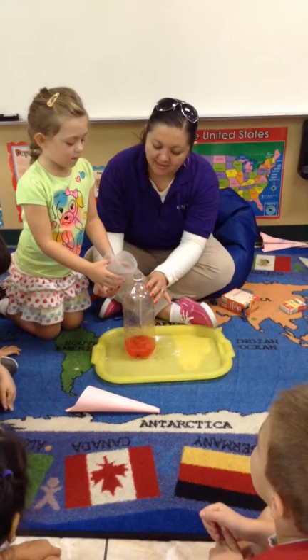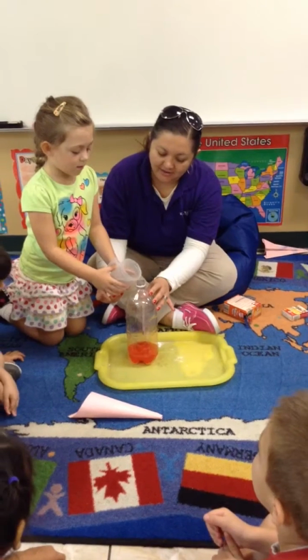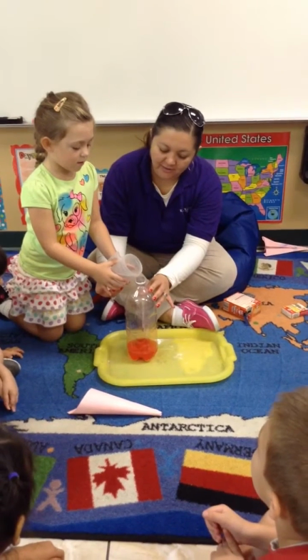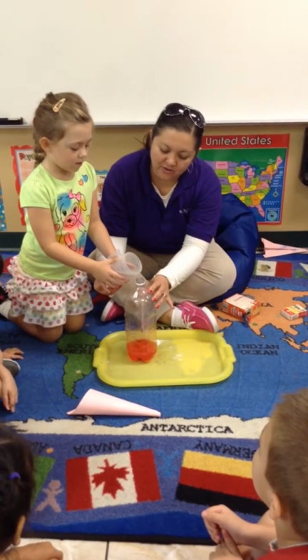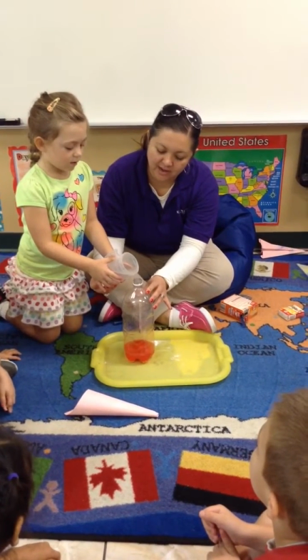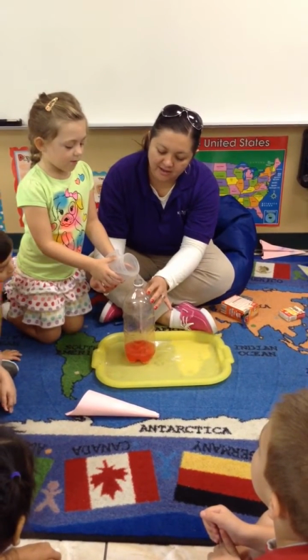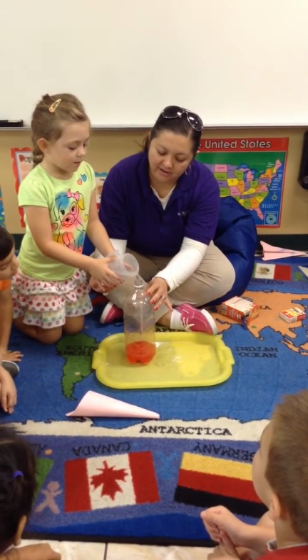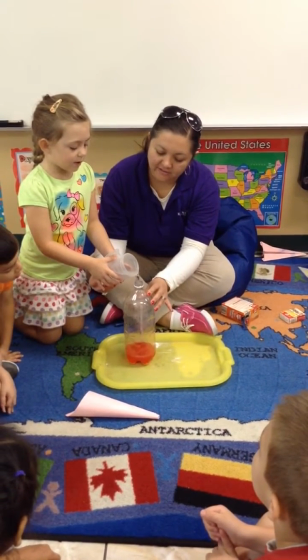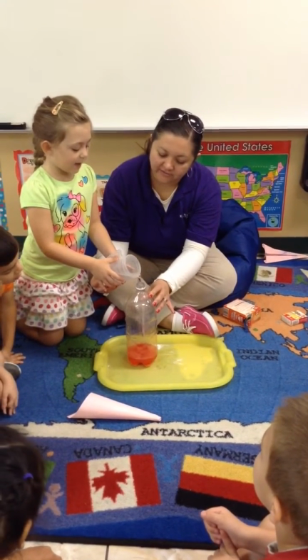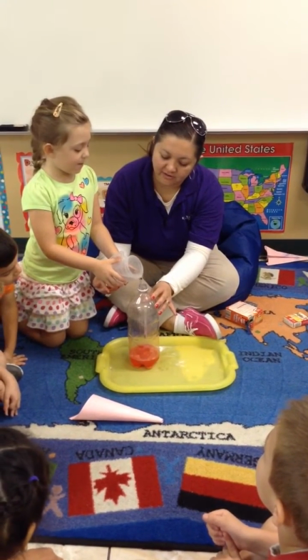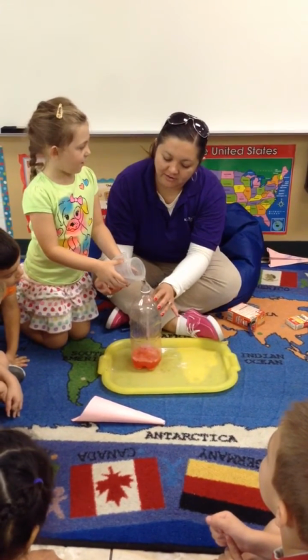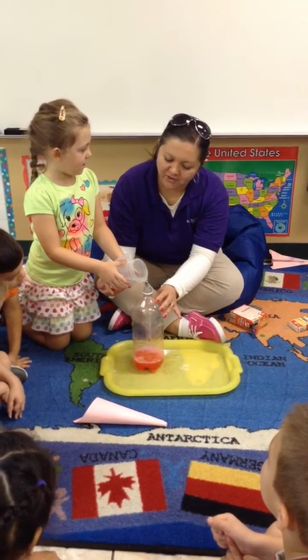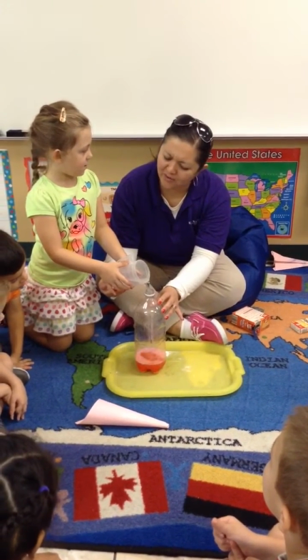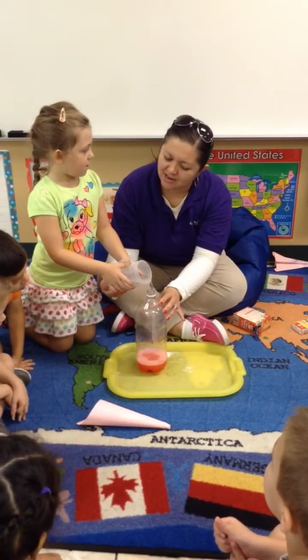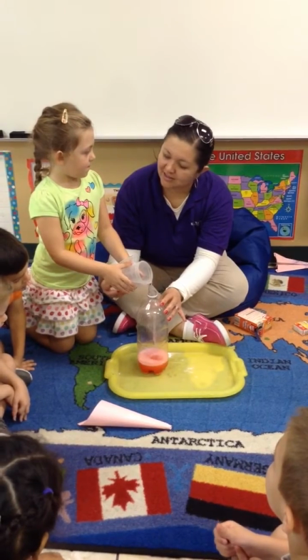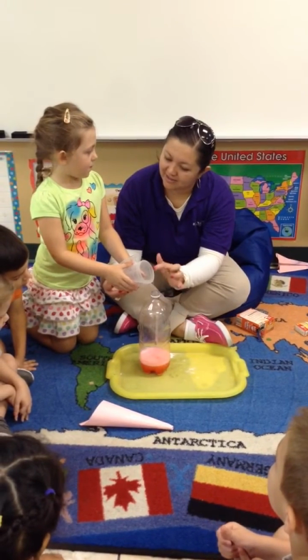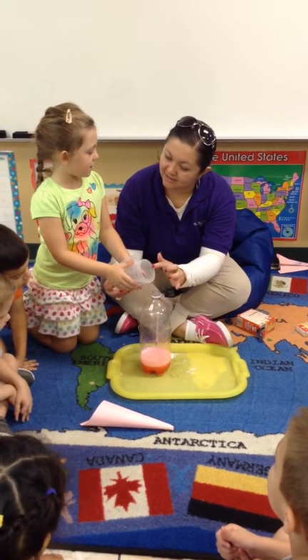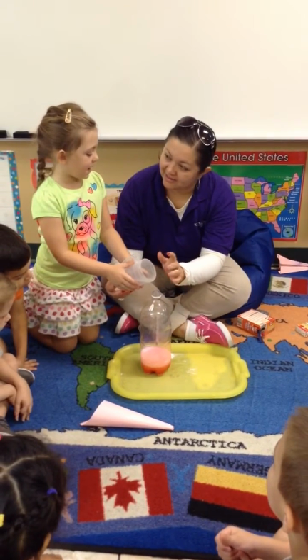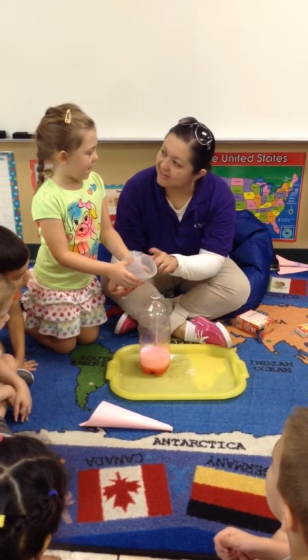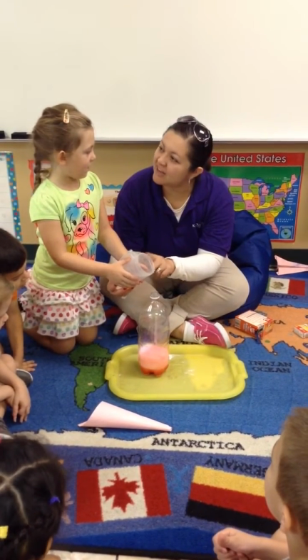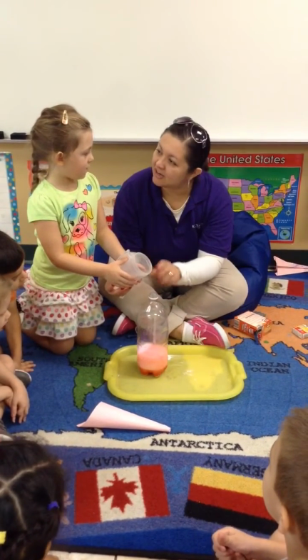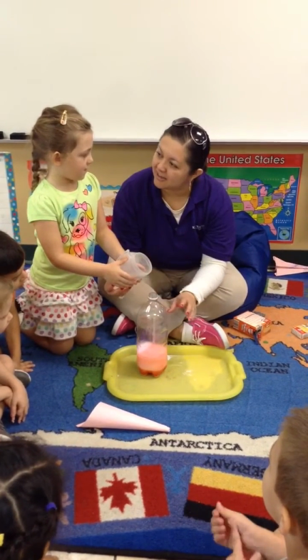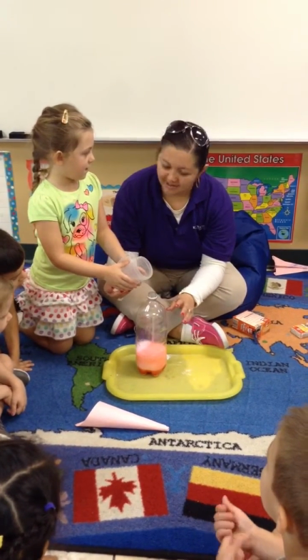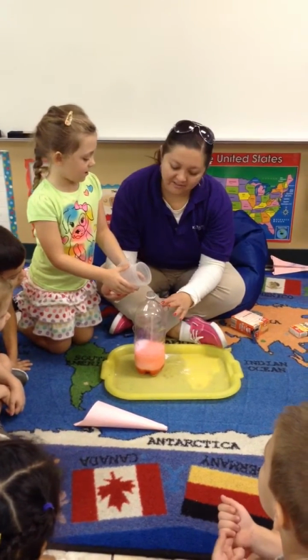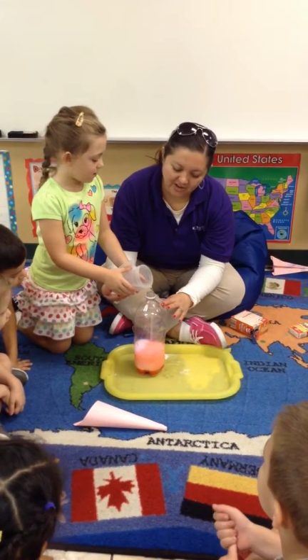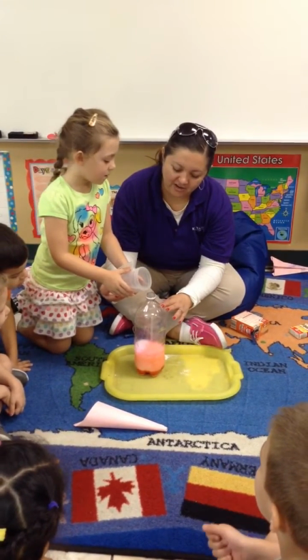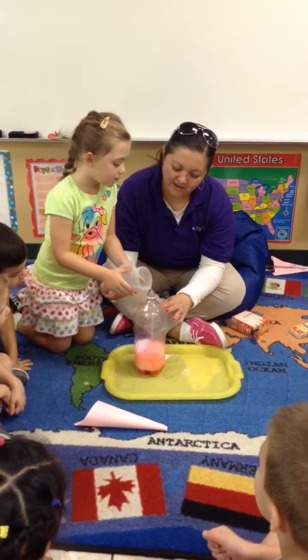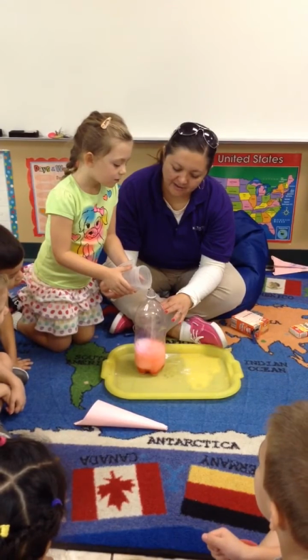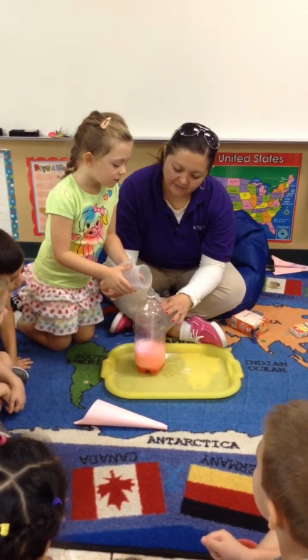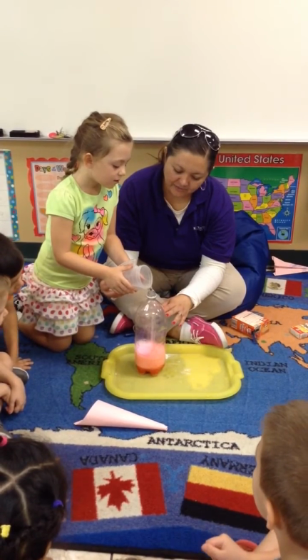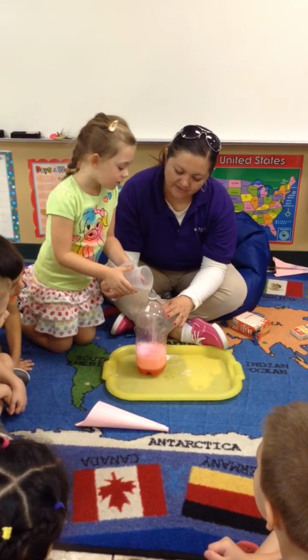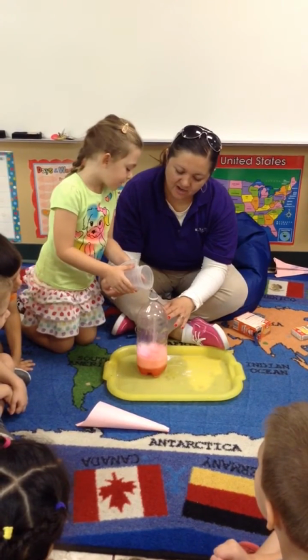What are we doing, Sabrina? Putting the baking powder. What are we doing? Putting the baking powder. The vinegar. The vinegar. We're putting vinegar.